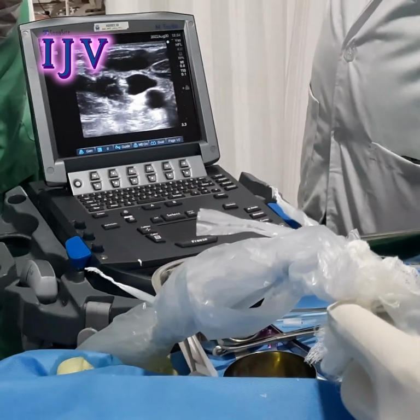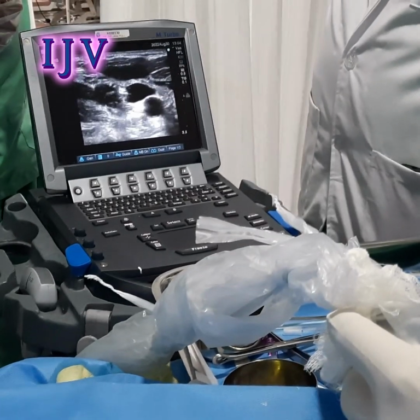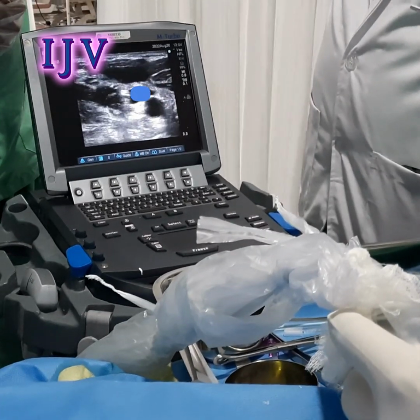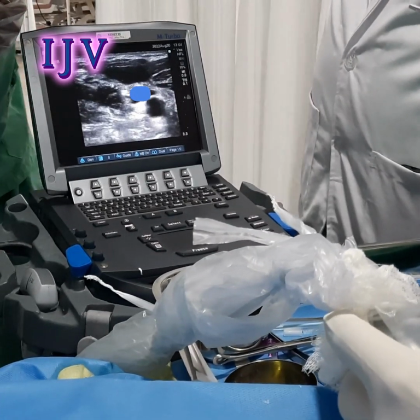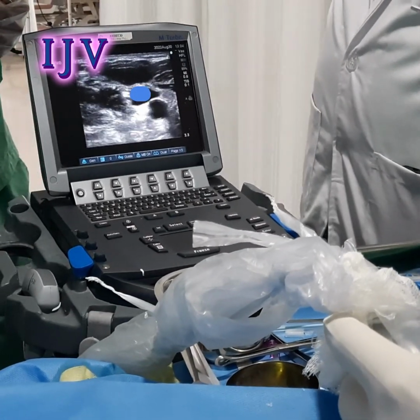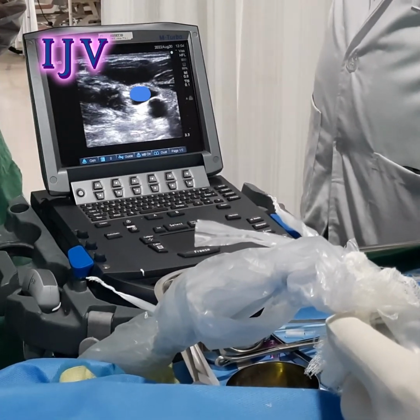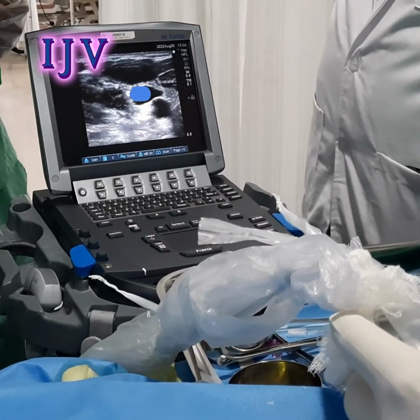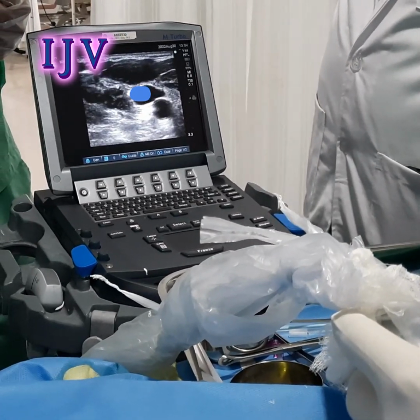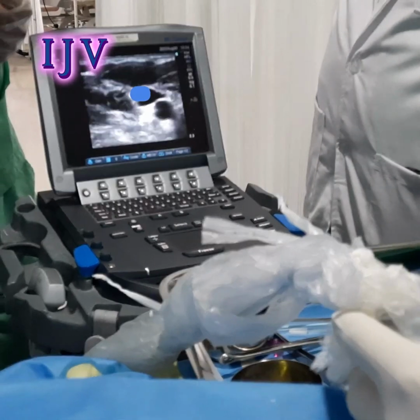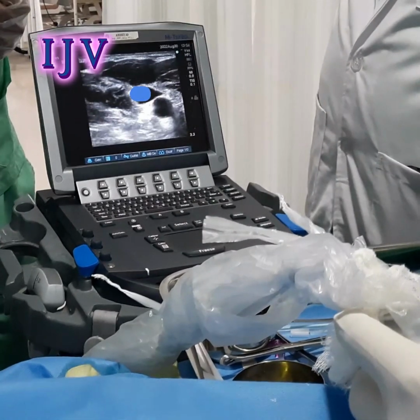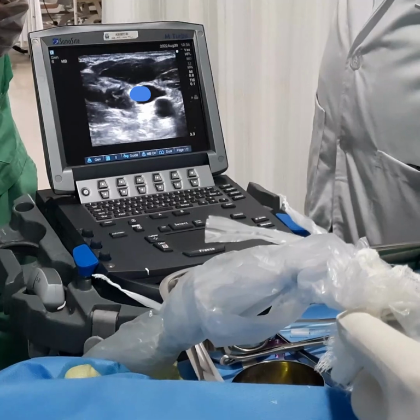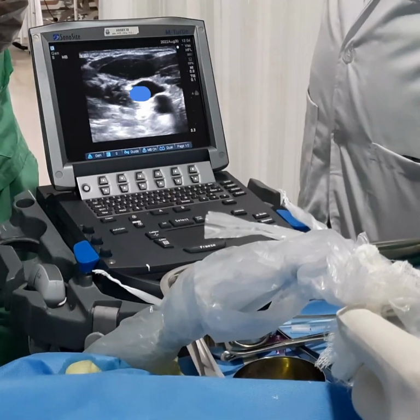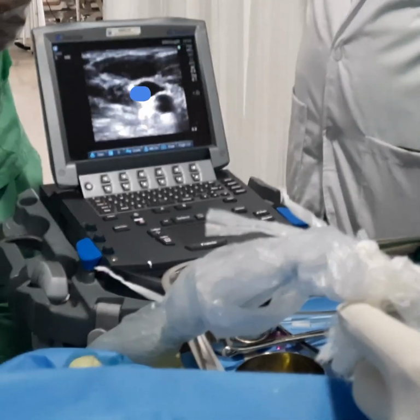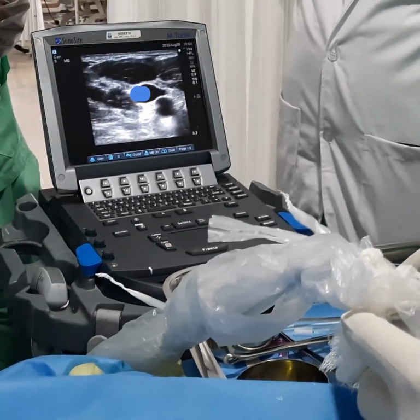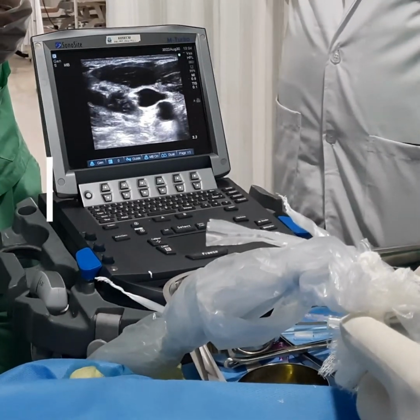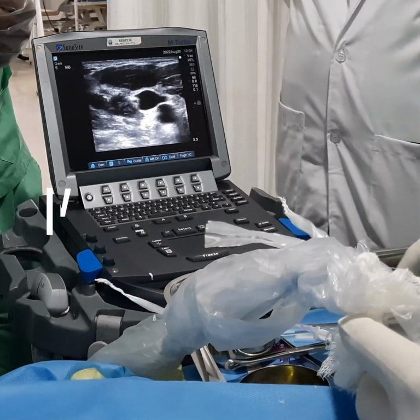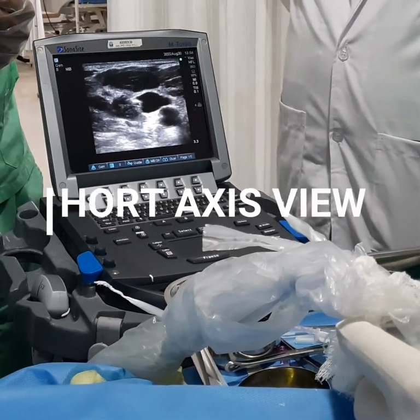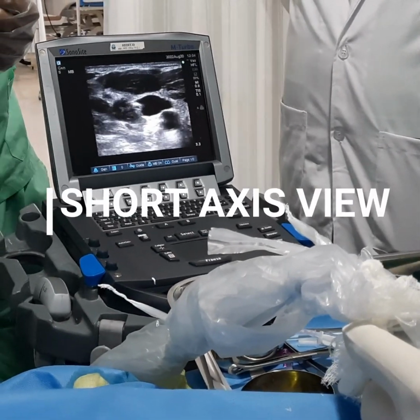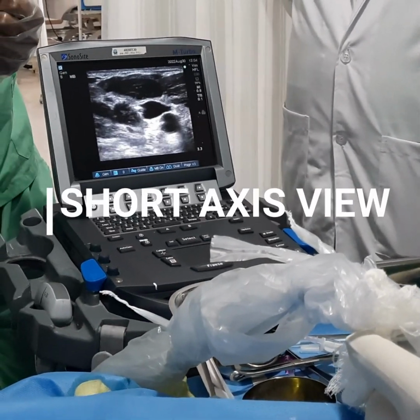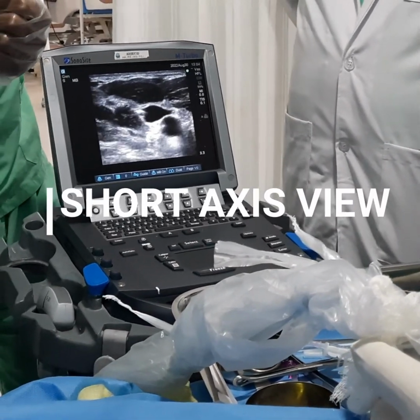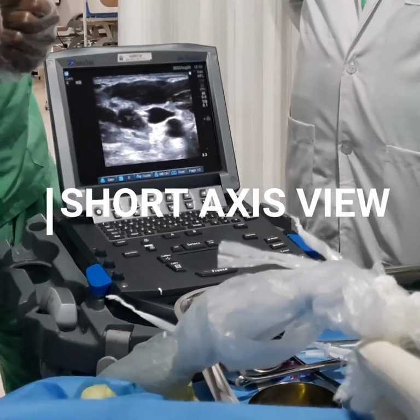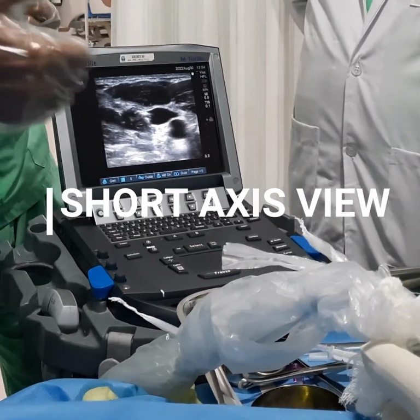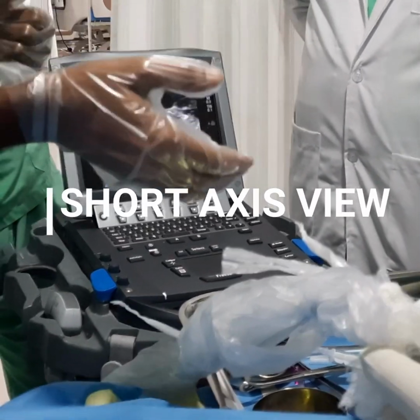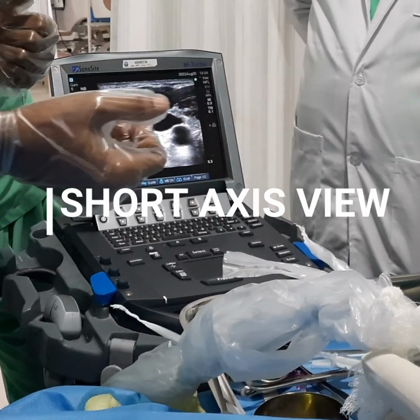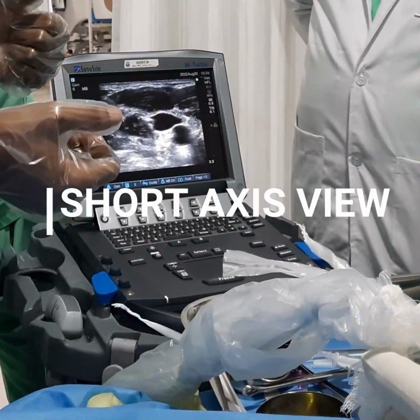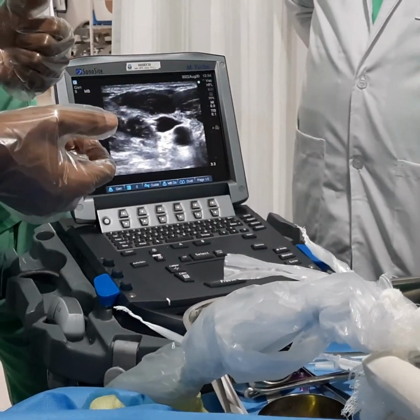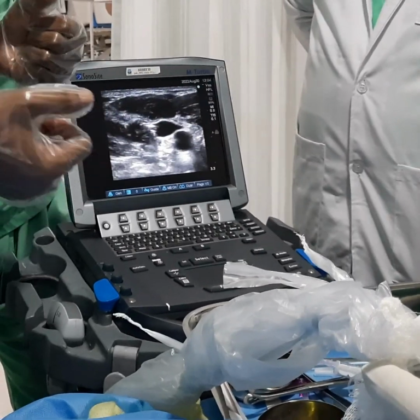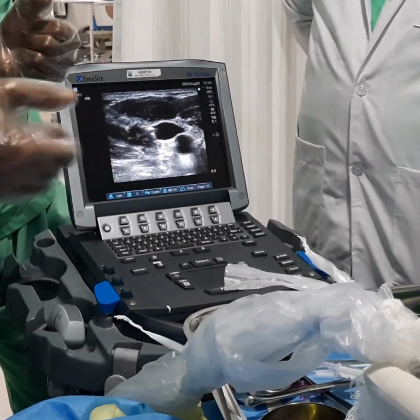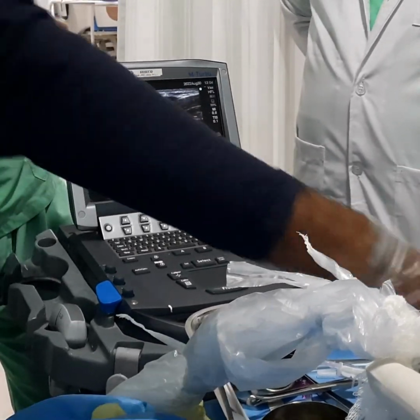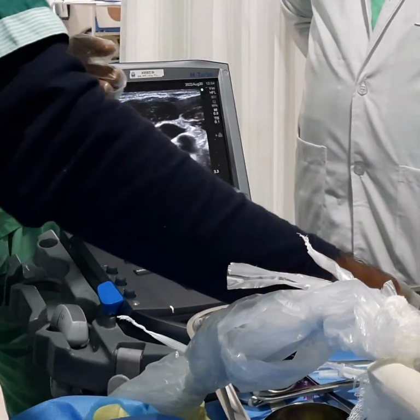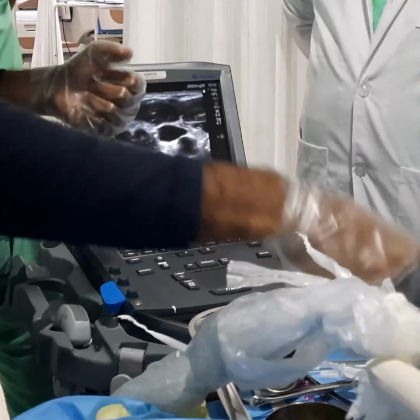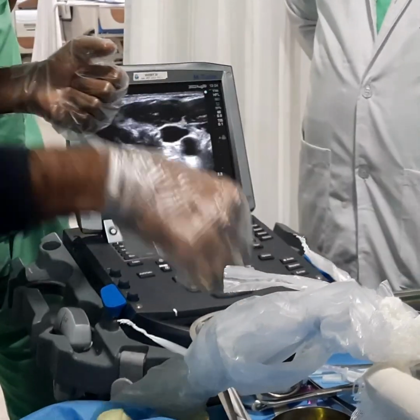Hello everyone. This is the short axis view showing the IJV and the carotid artery. The blue structure shown on the screen is the IJV, and the underlying structure which is pulsating is the carotid.